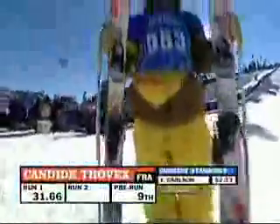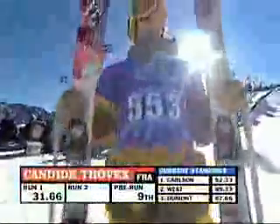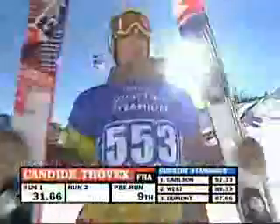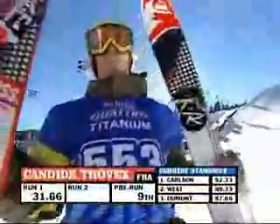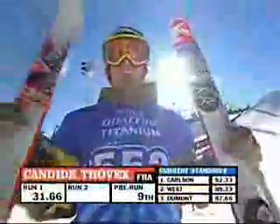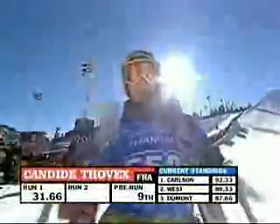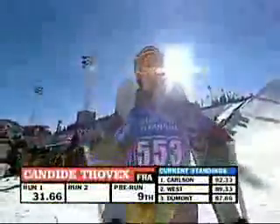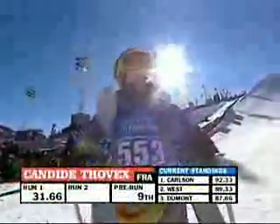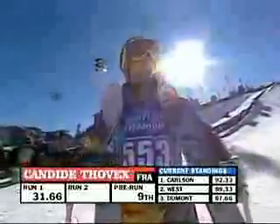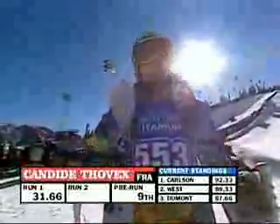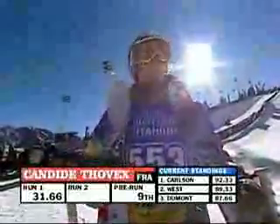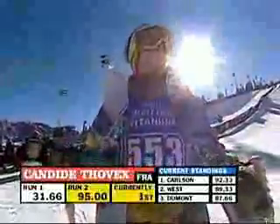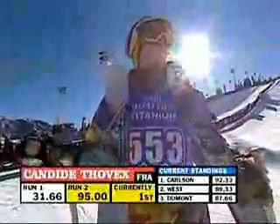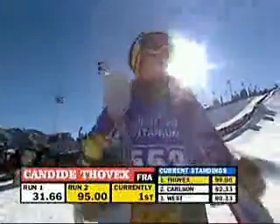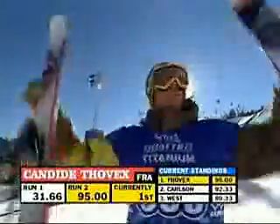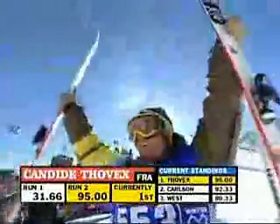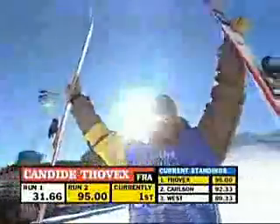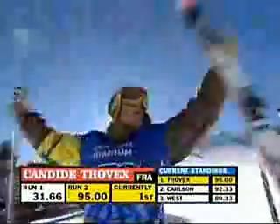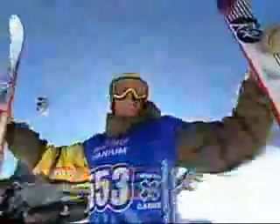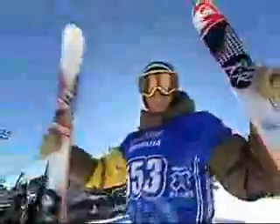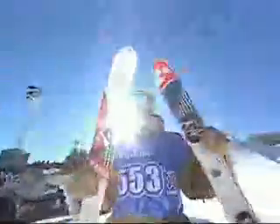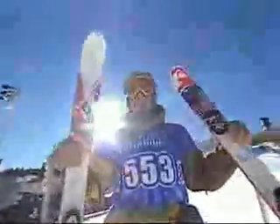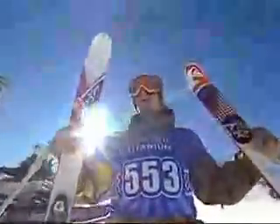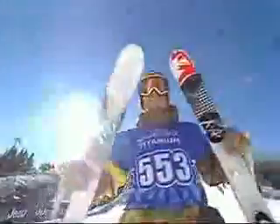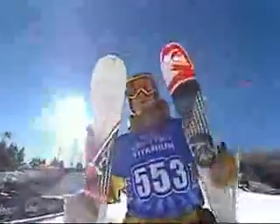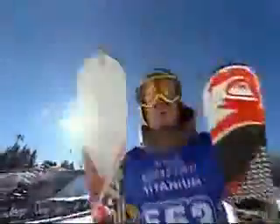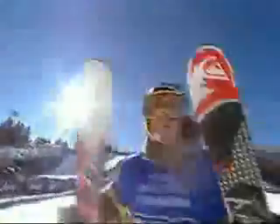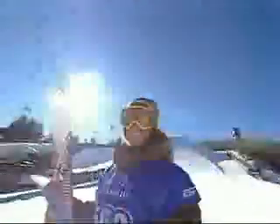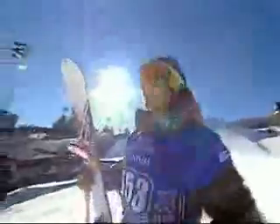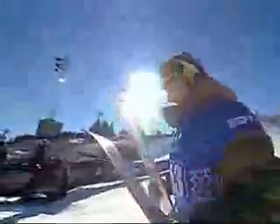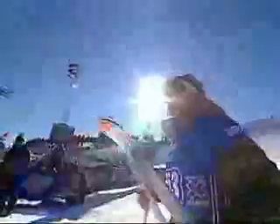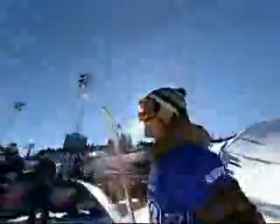Here comes his score — mark our words, it's going to be better than ninth. Will it be enough to take the lead? It is! 95! A 95 for Candide — one of the highest slopestyle scores we've seen in a long time.